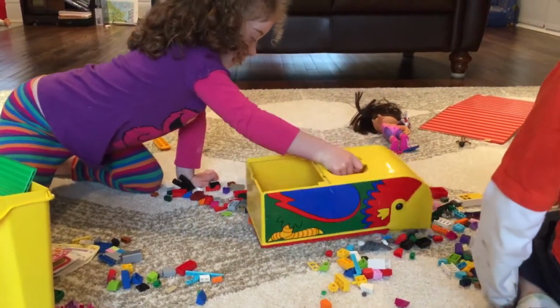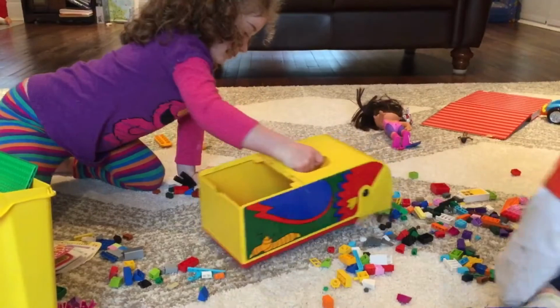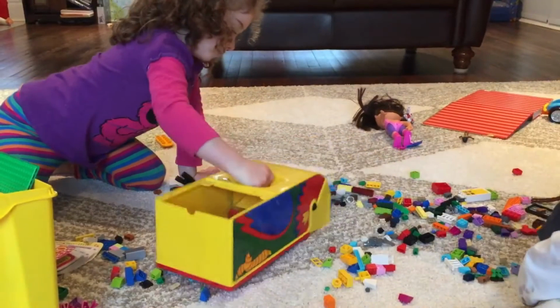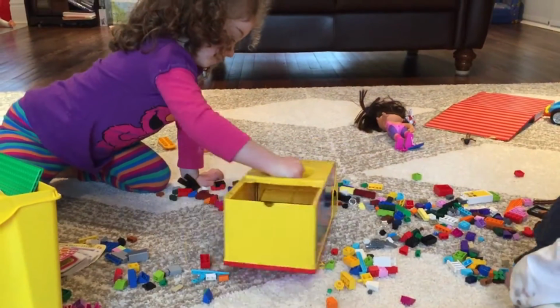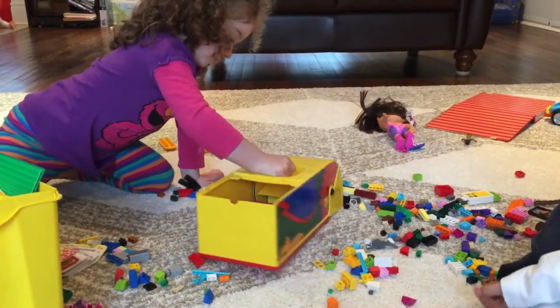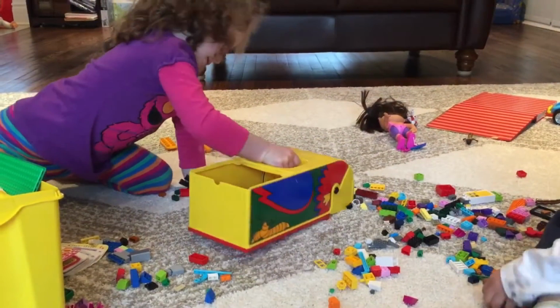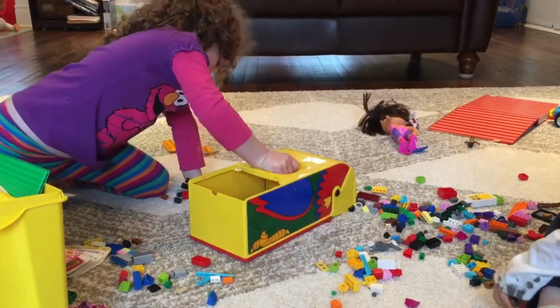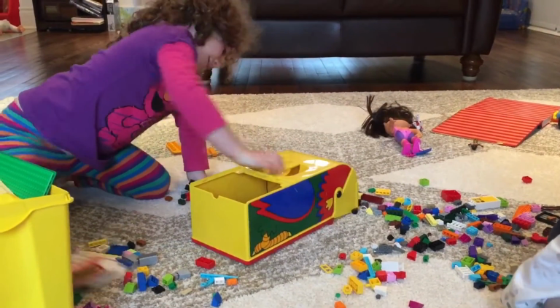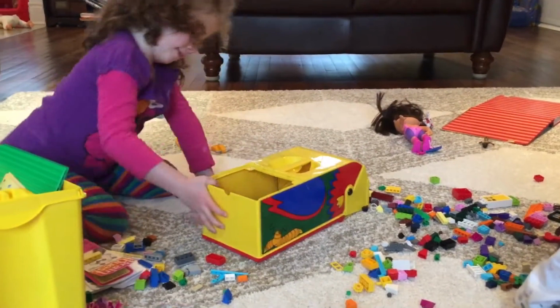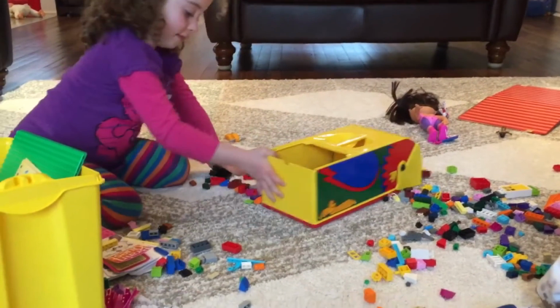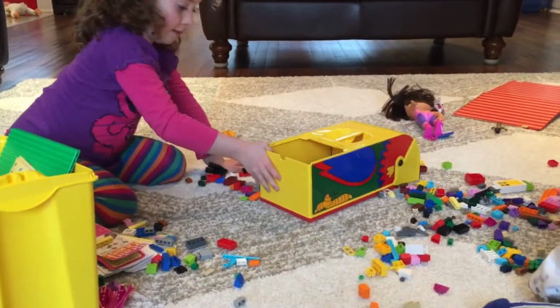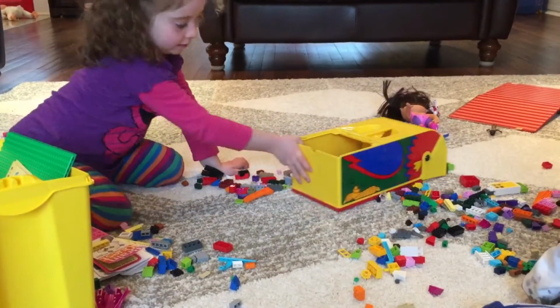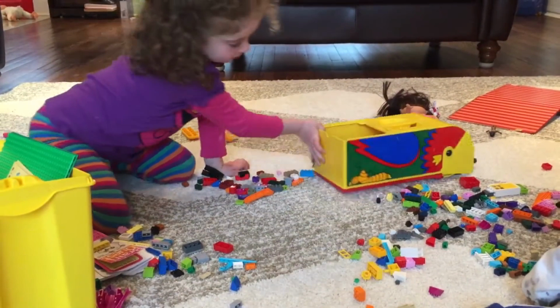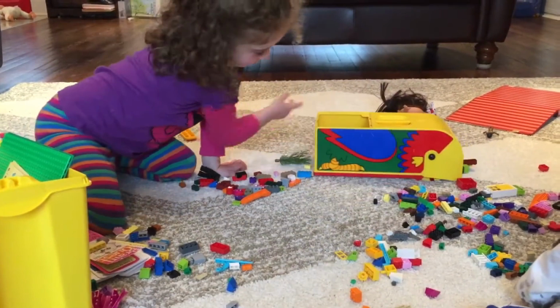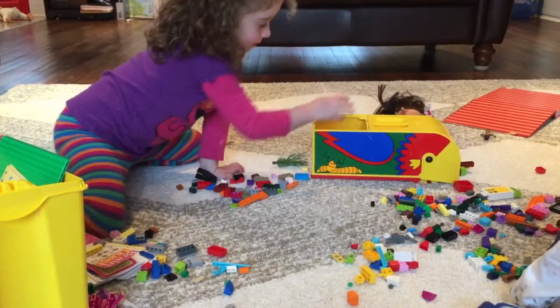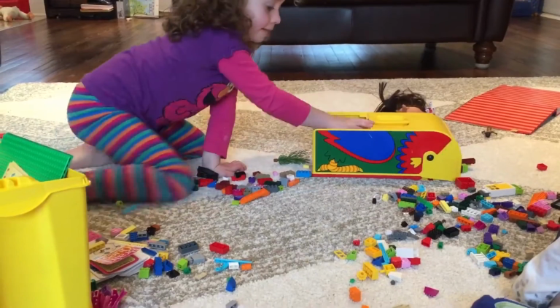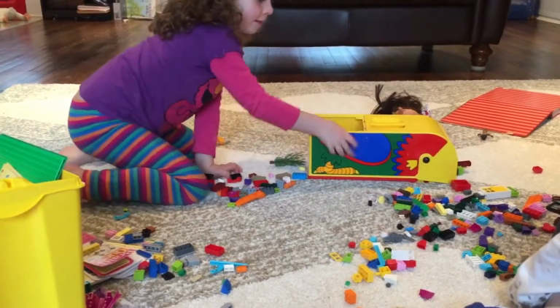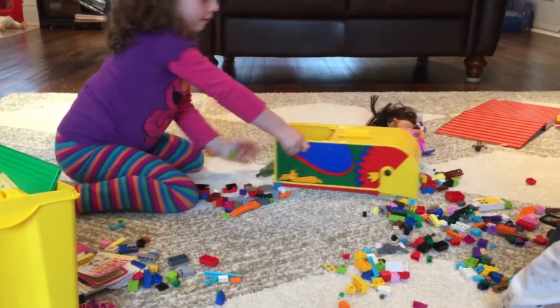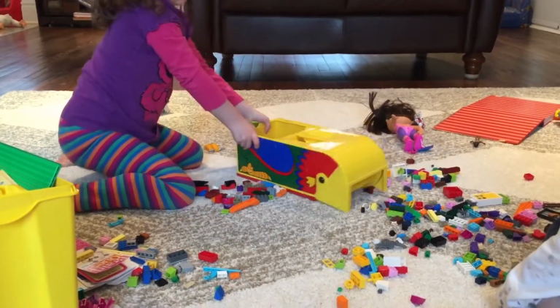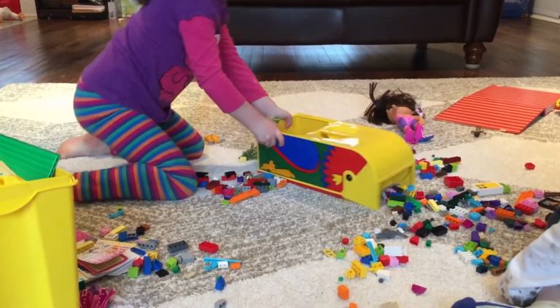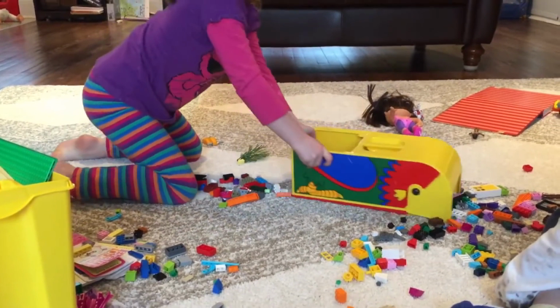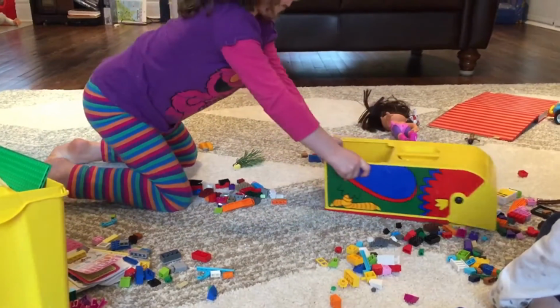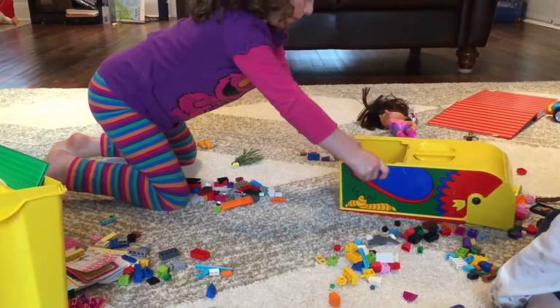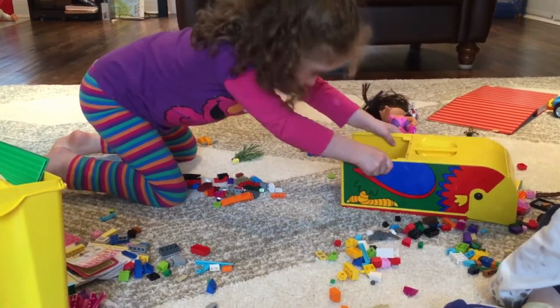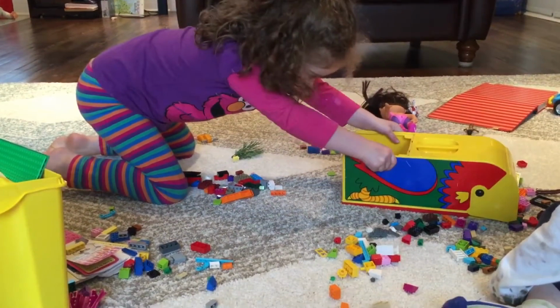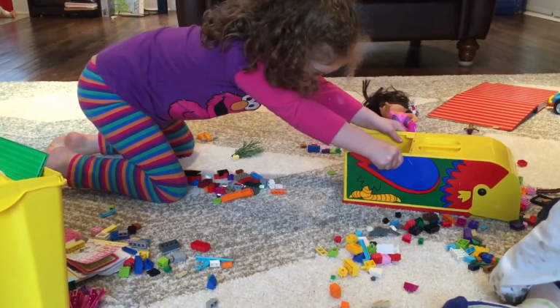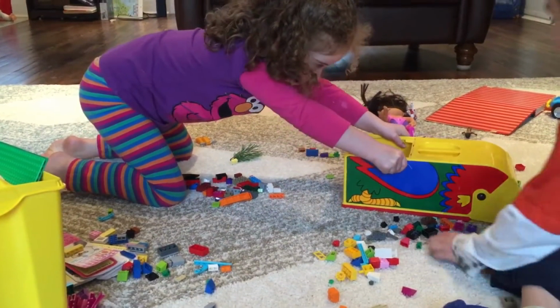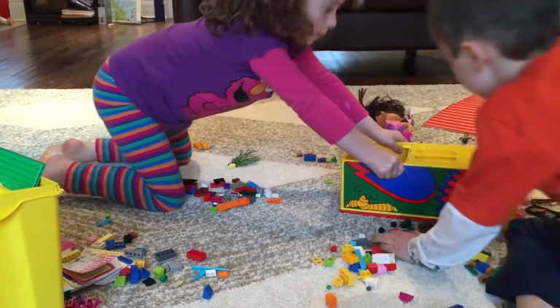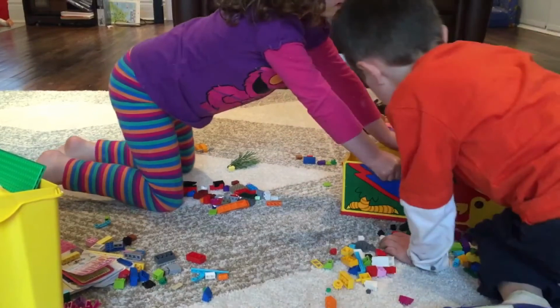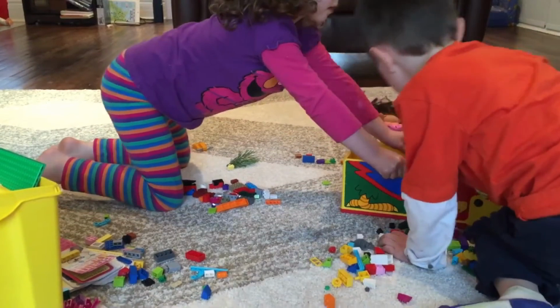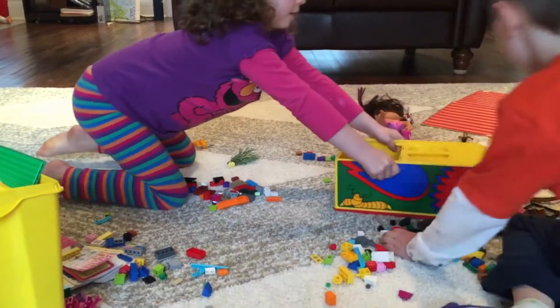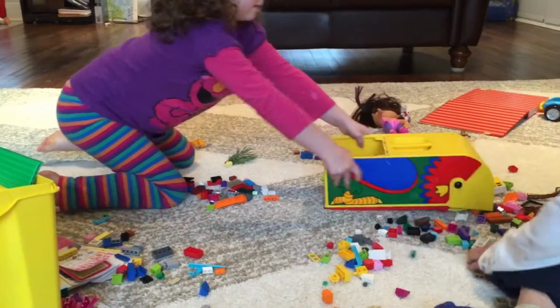Okay show us how you dump it, Sarah. Show us how you dump it. Put it in. Okay dump it Sarah, in the box.